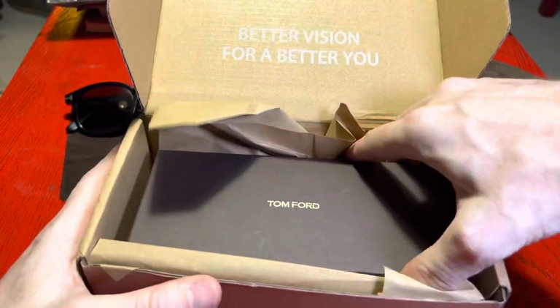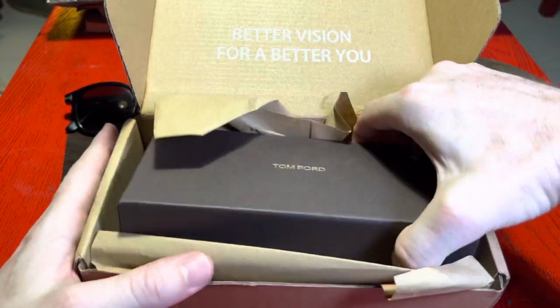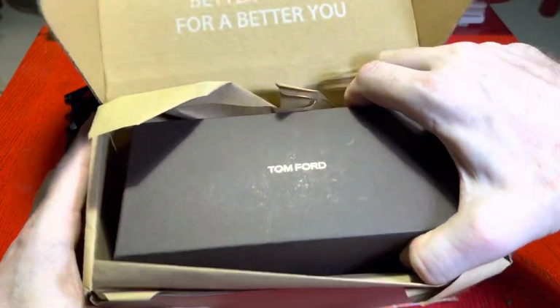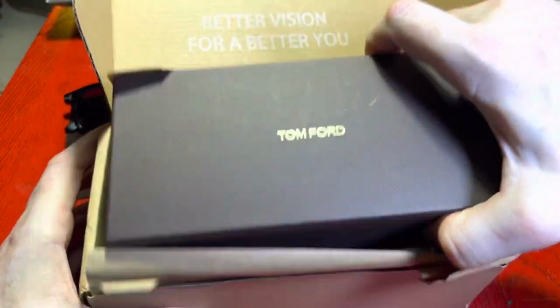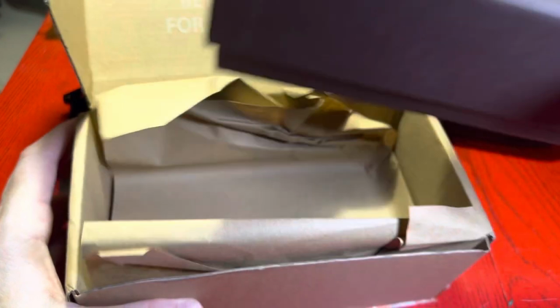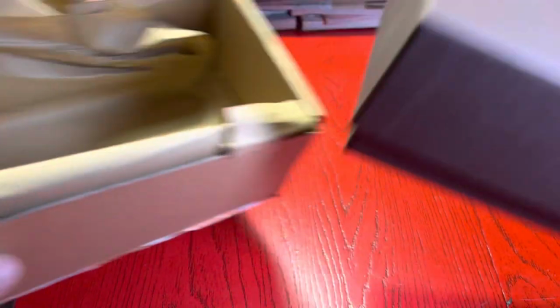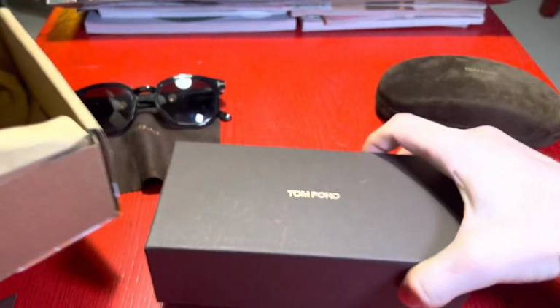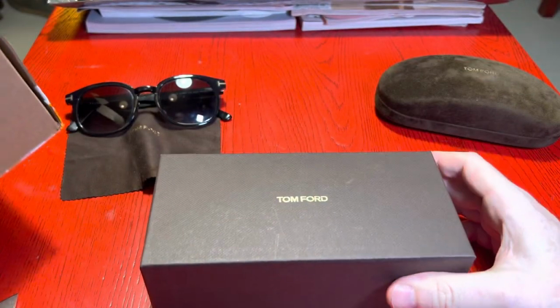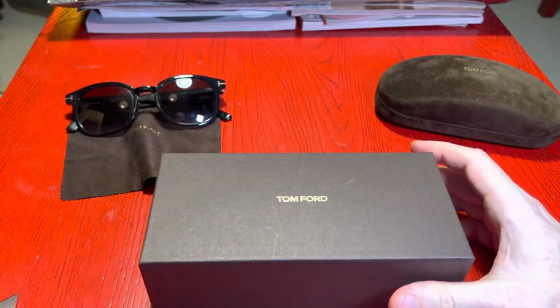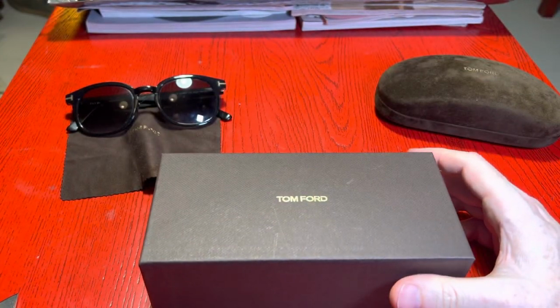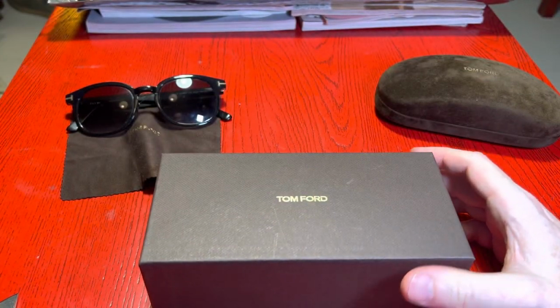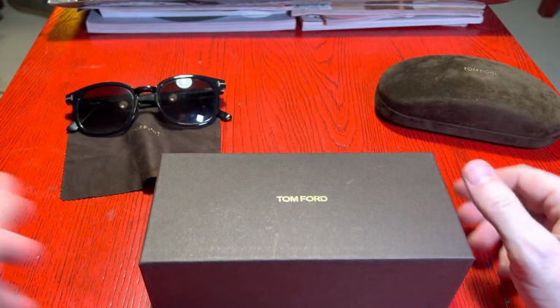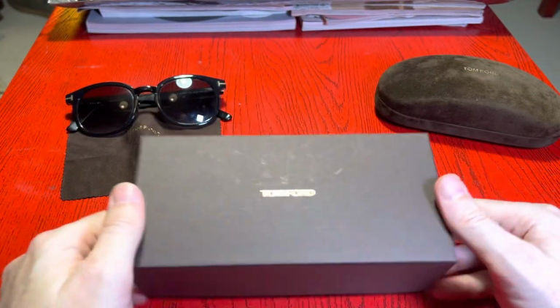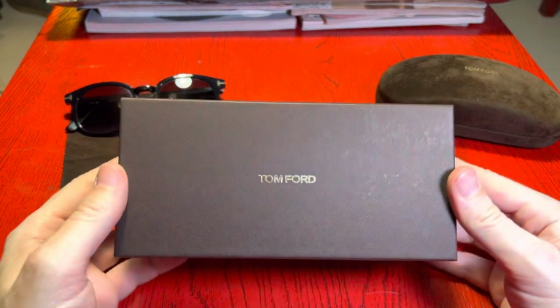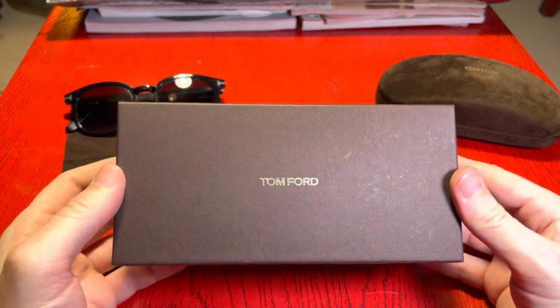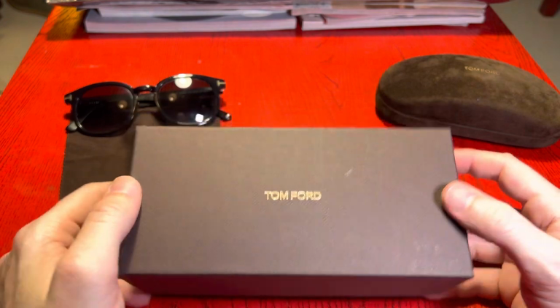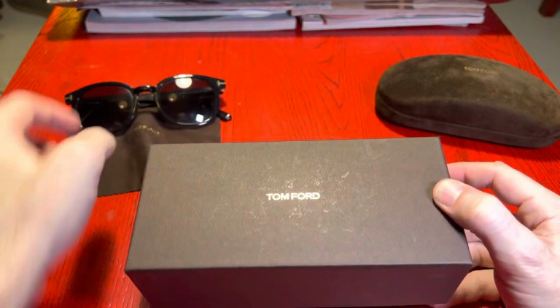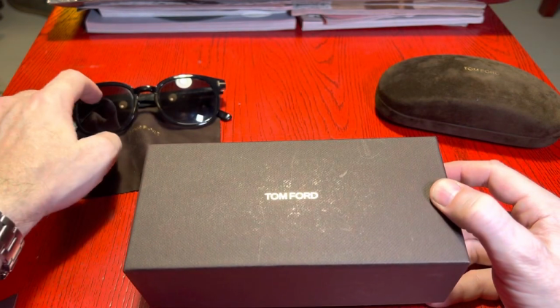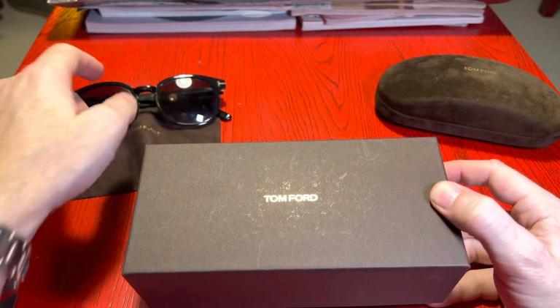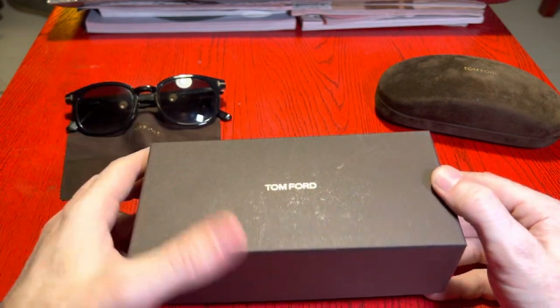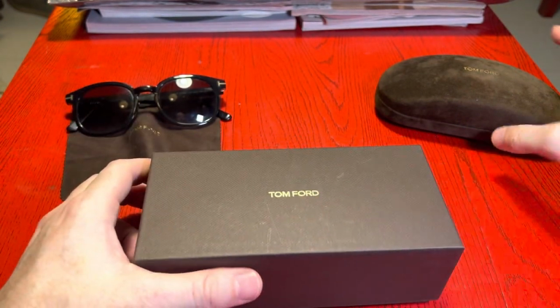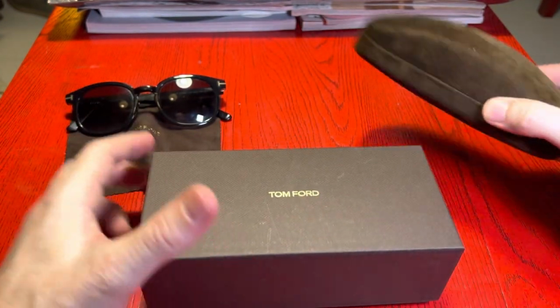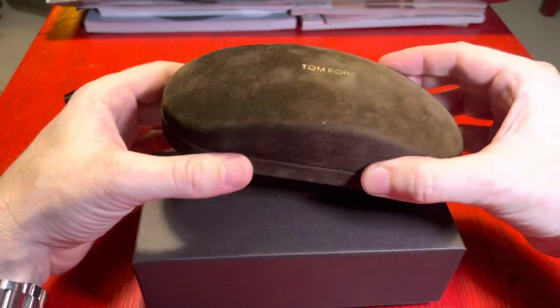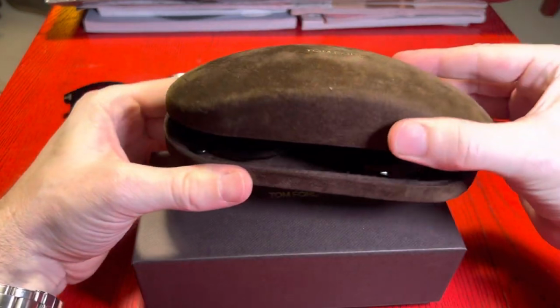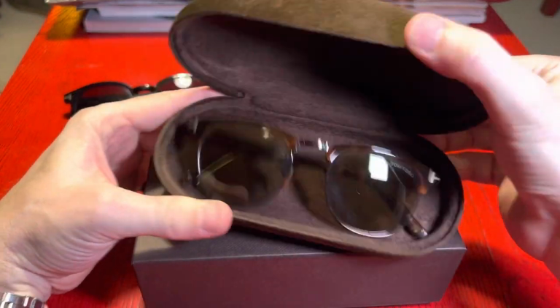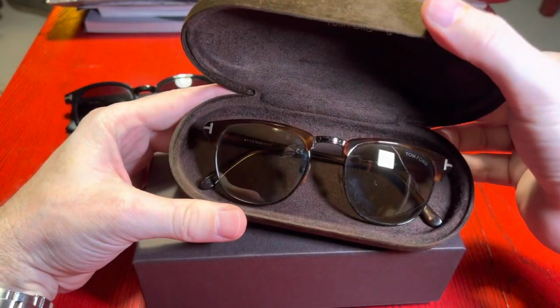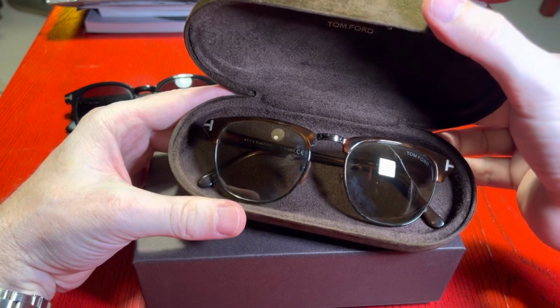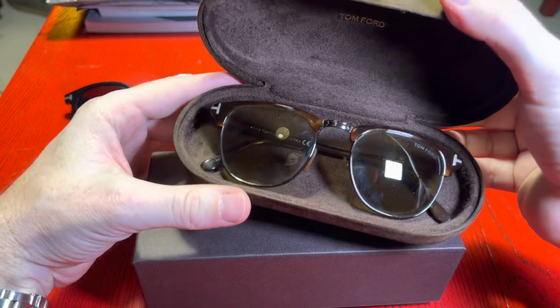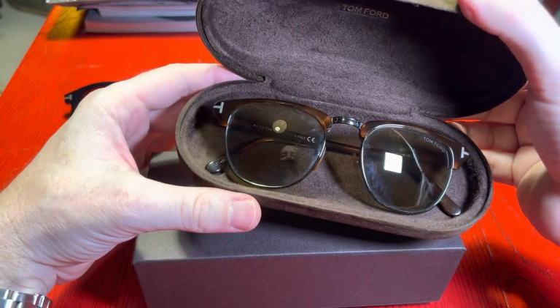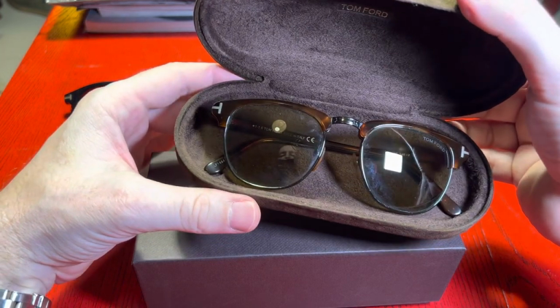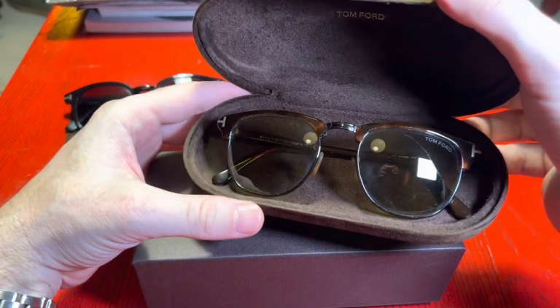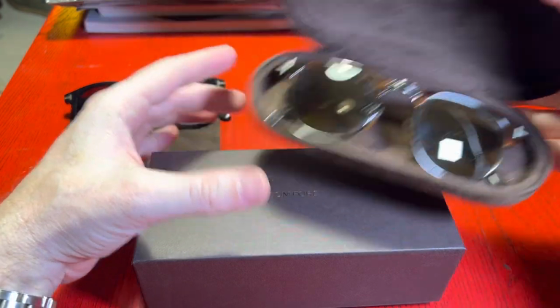I love Tom Ford sunglasses. They last ages, they're really, really good quality. Quite a lot of them have glass lenses — I think this pair have glass lenses — and I got some of the other models from the Bond movies as well. So they're all really good.